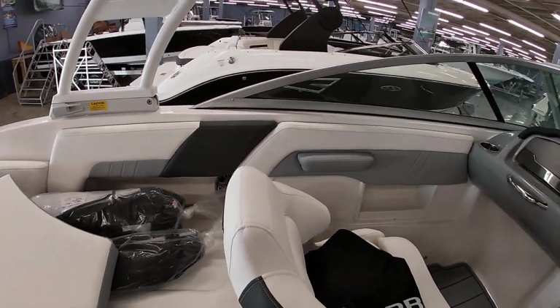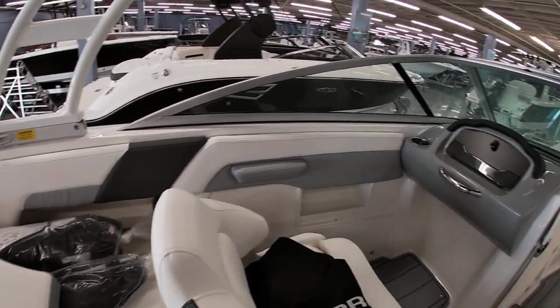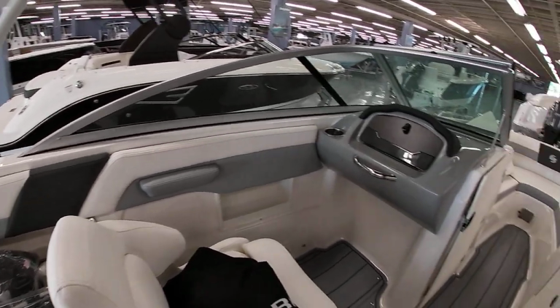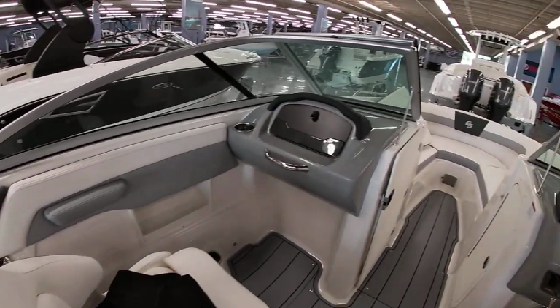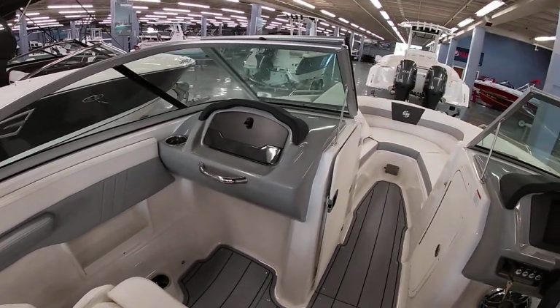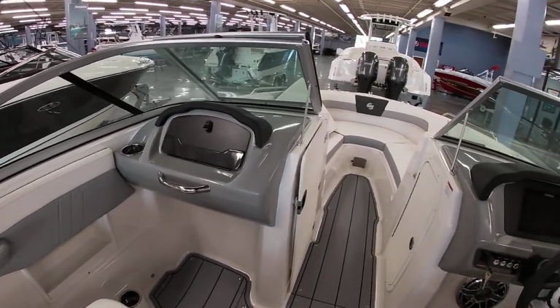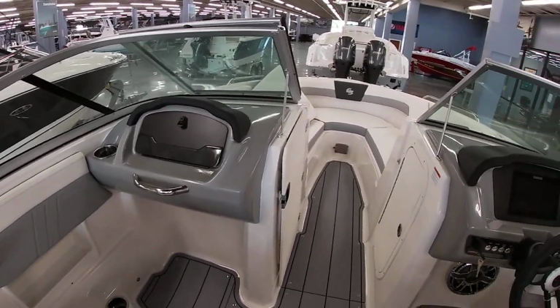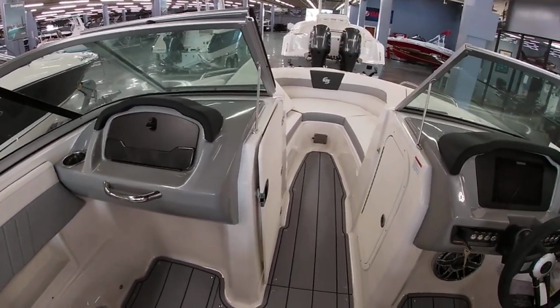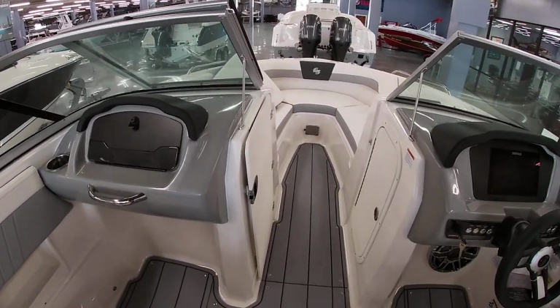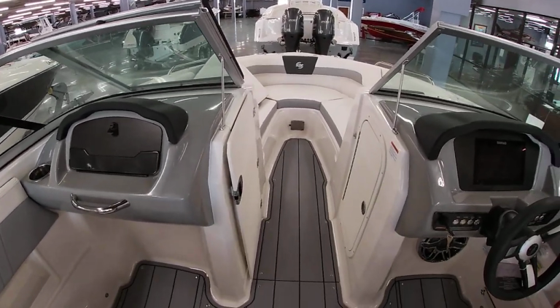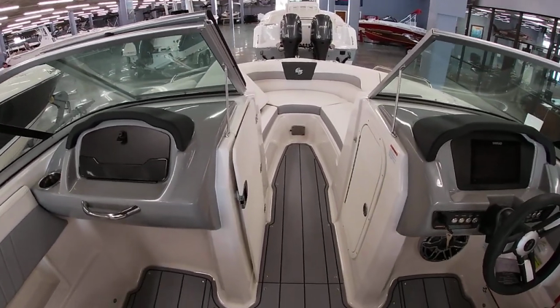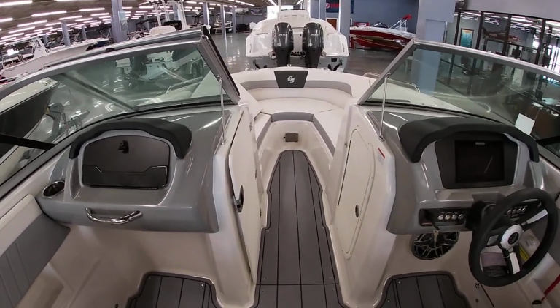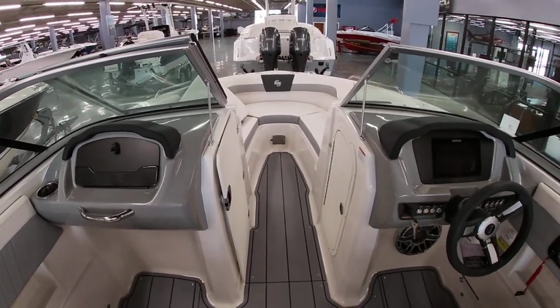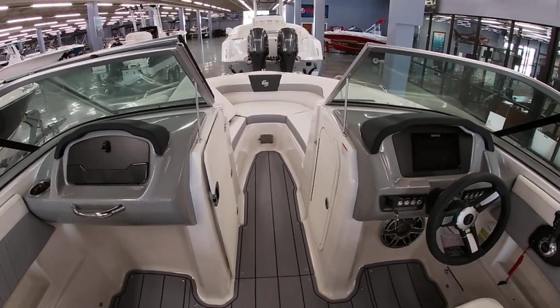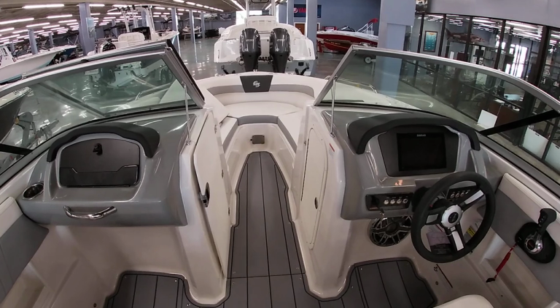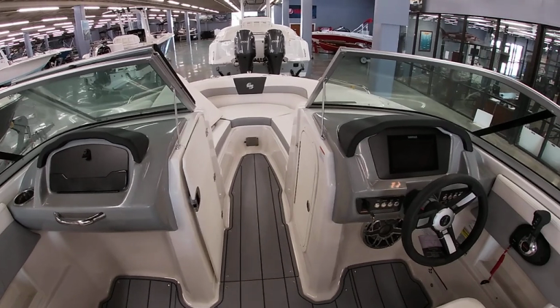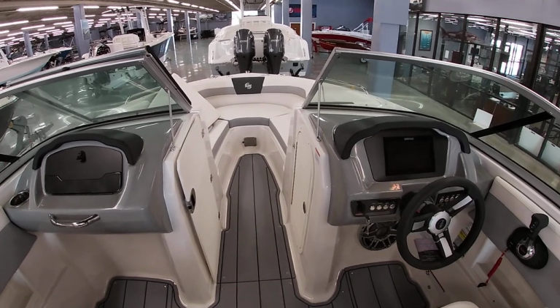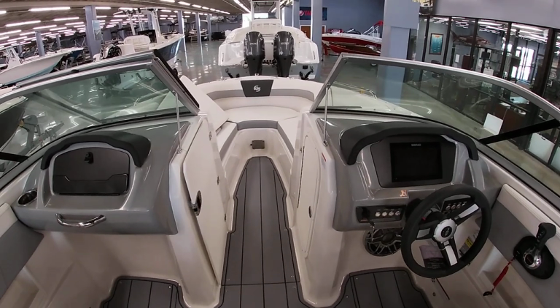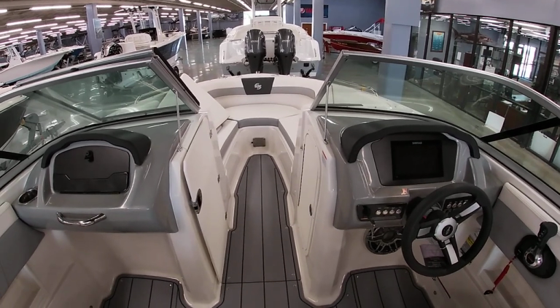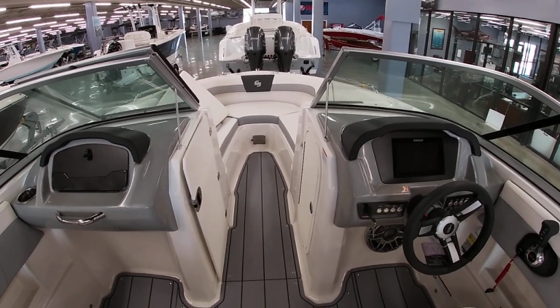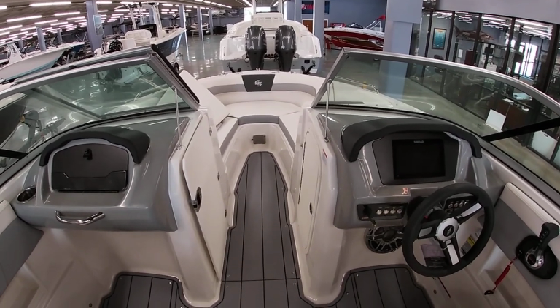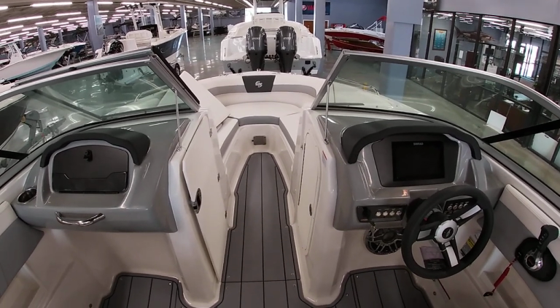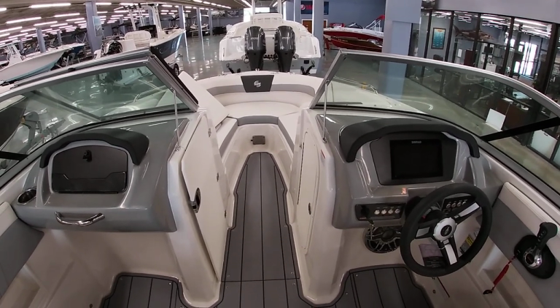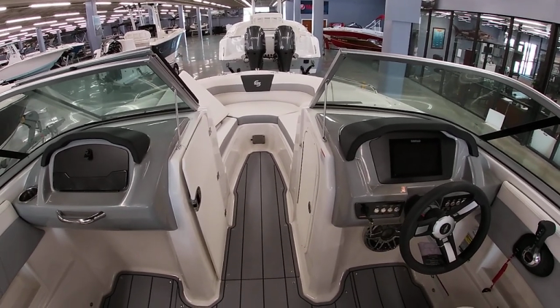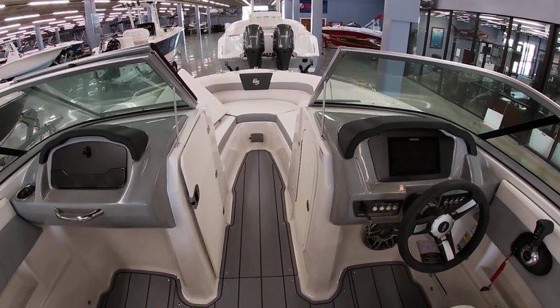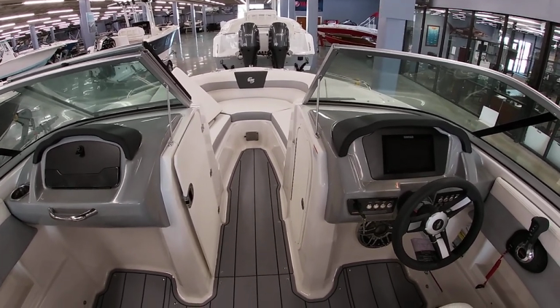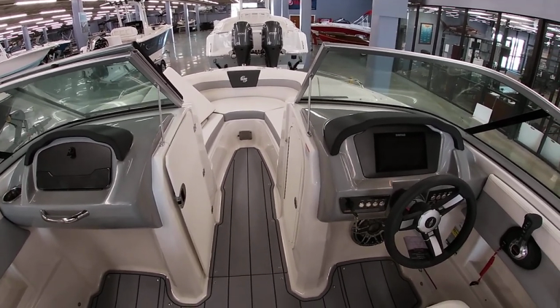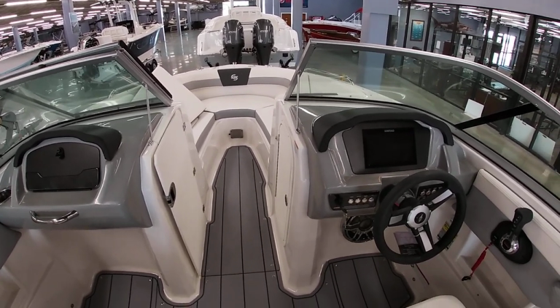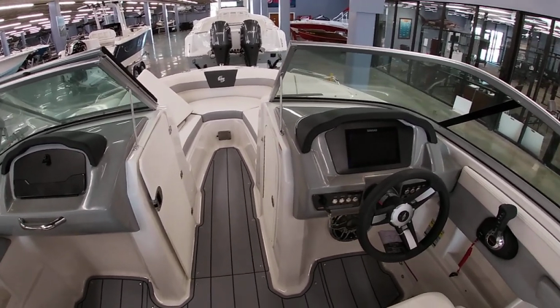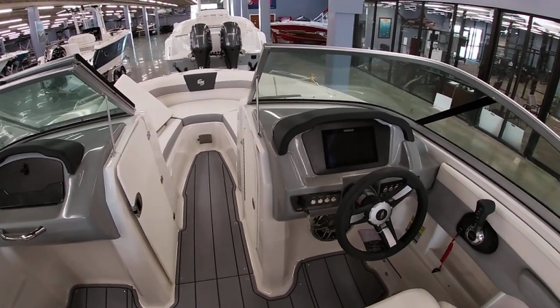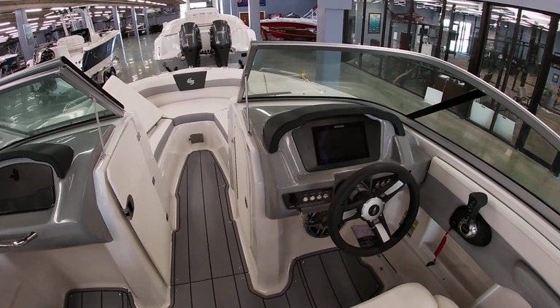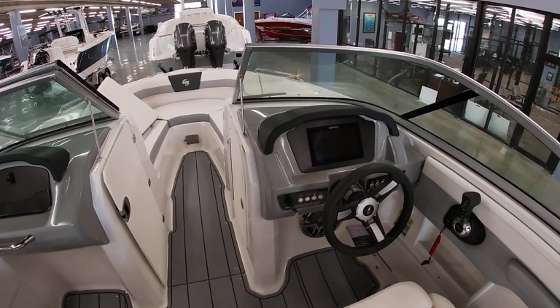If you have any questions on this boat or any other model, our number here at the shop is 504-737-2722. You can also check us out on Facebook or at bentmarine.com. Thank you all for watching.